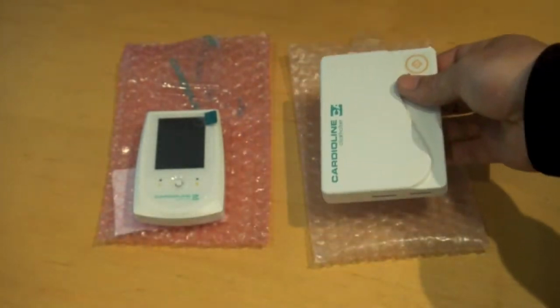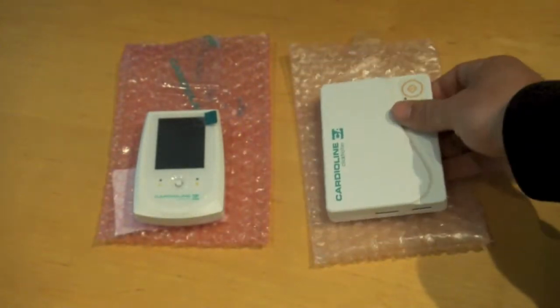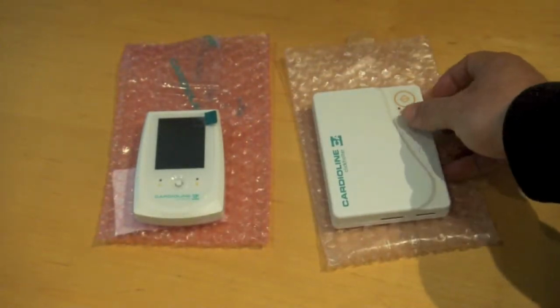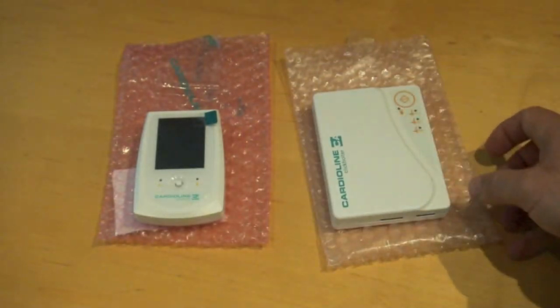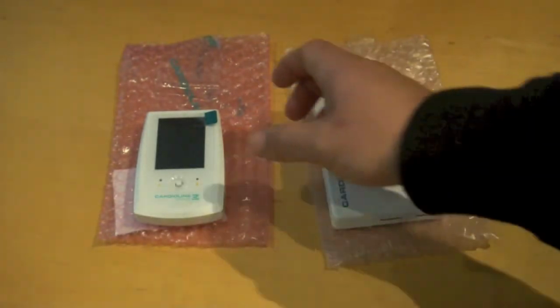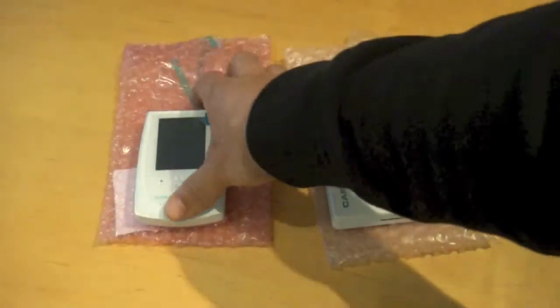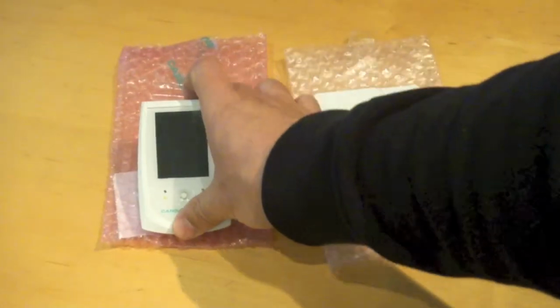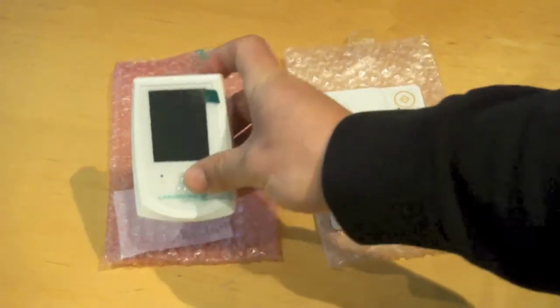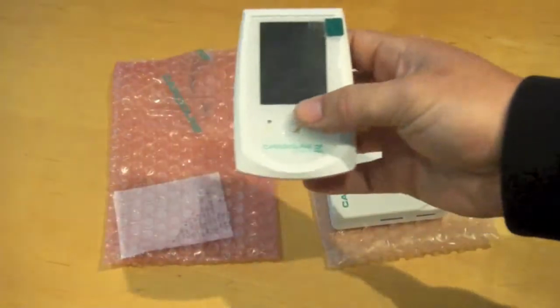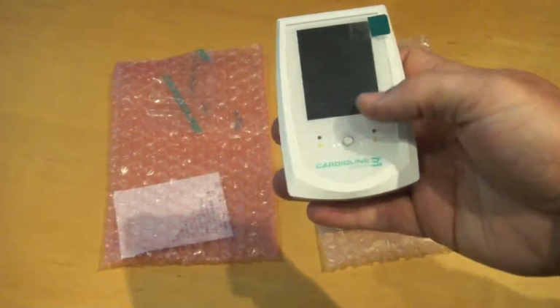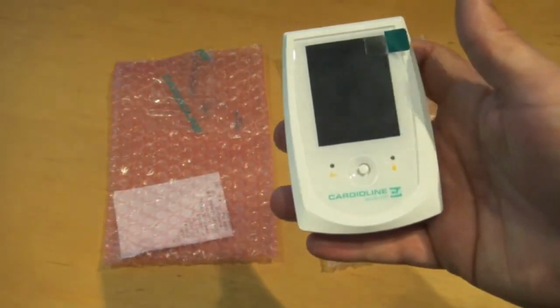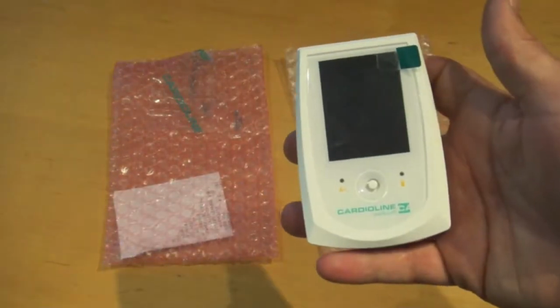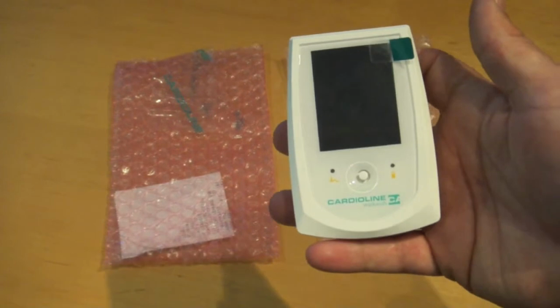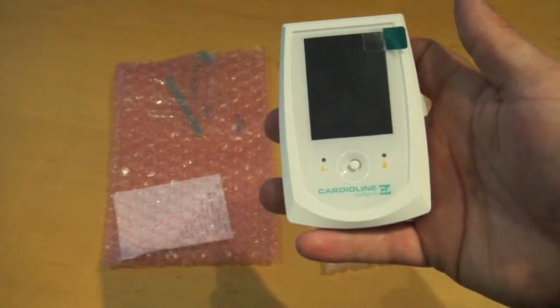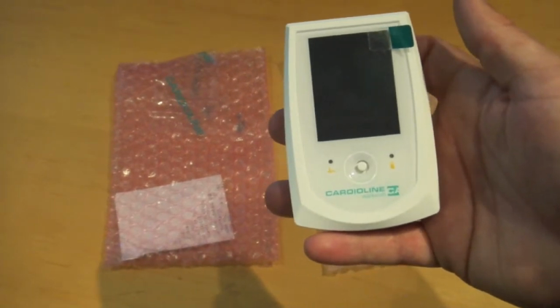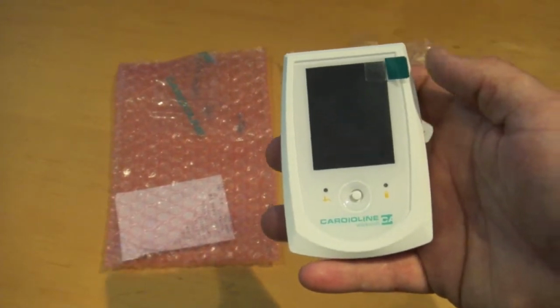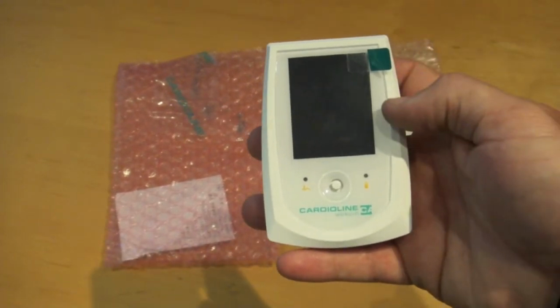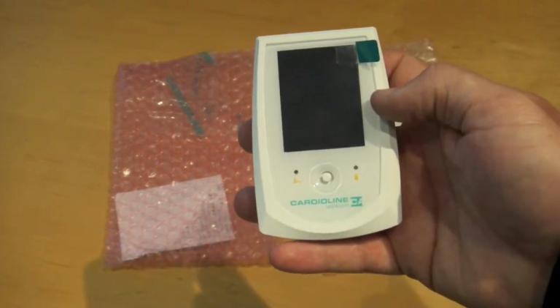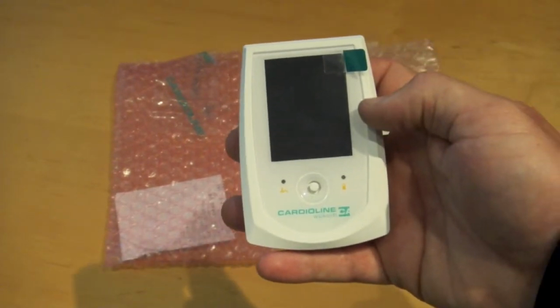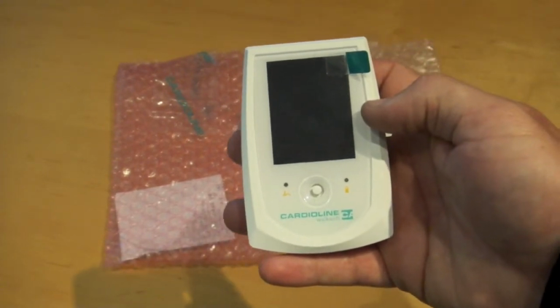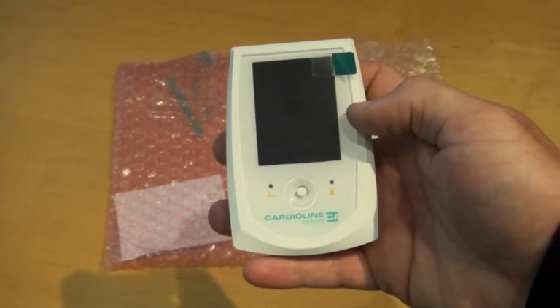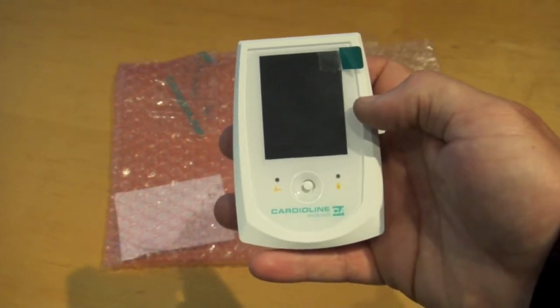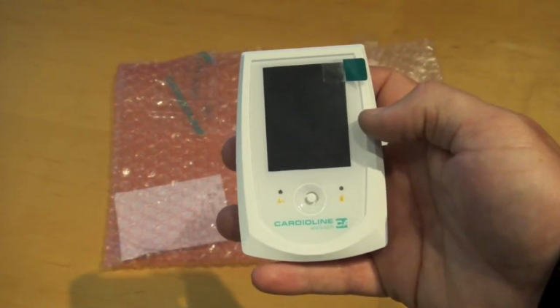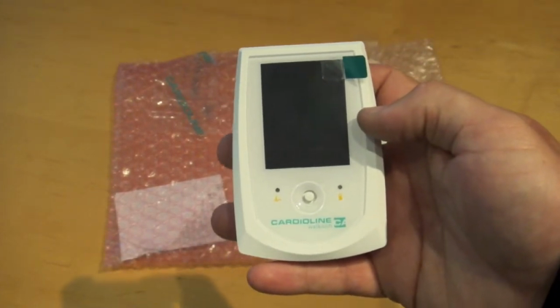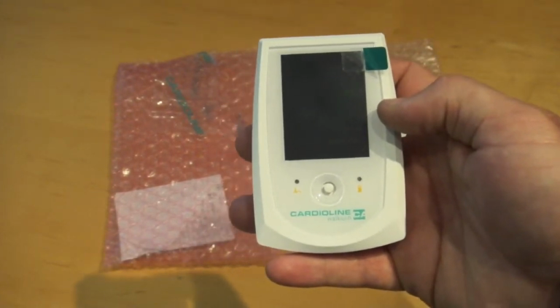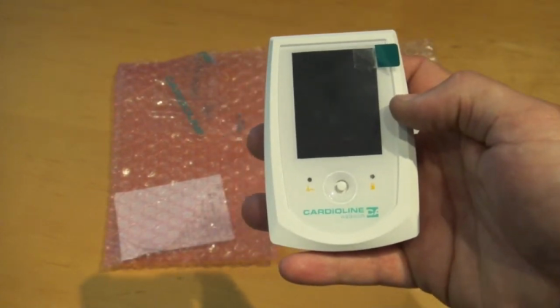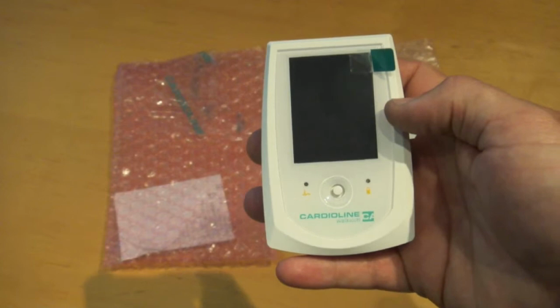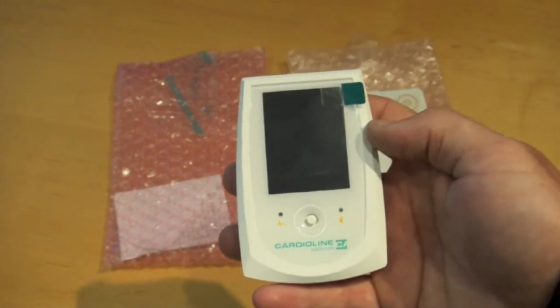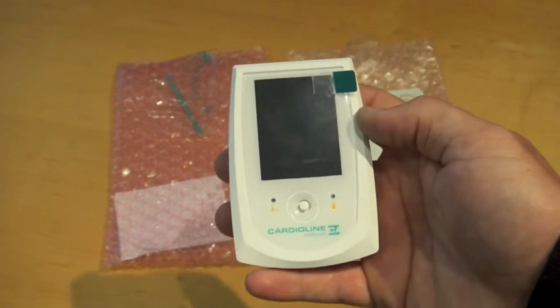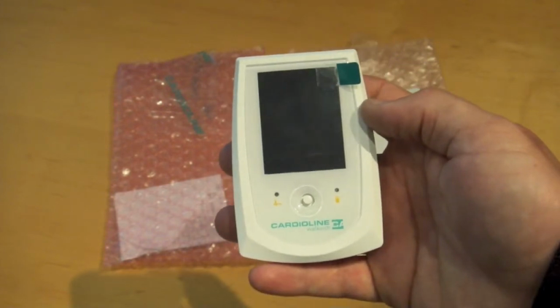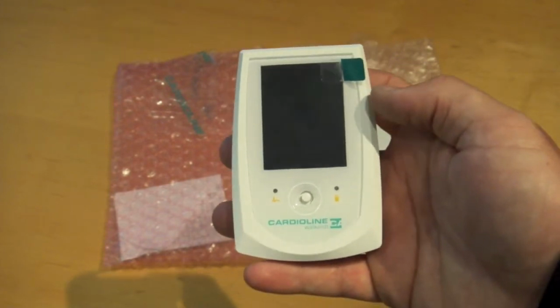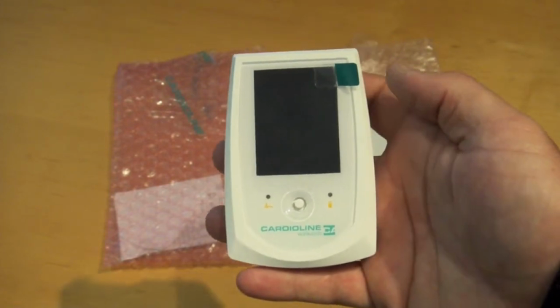The more advanced Walk 400 Bluetooth Holter adds a couple of unique features. The first is a preview screen — it is color, and the unit is a little bit more compact in size.